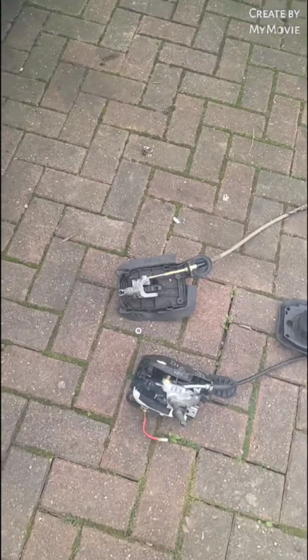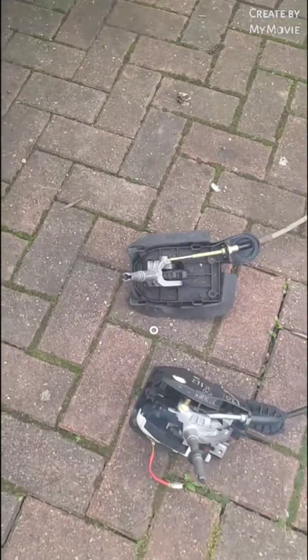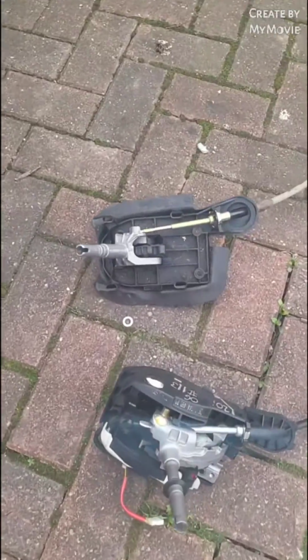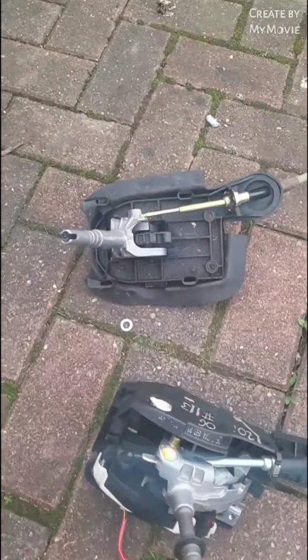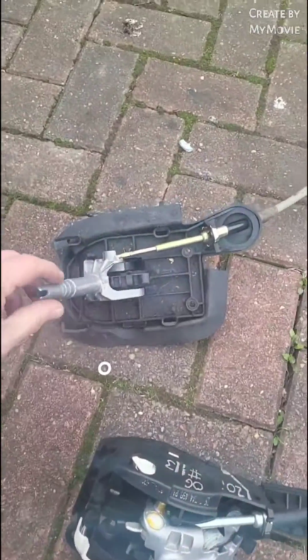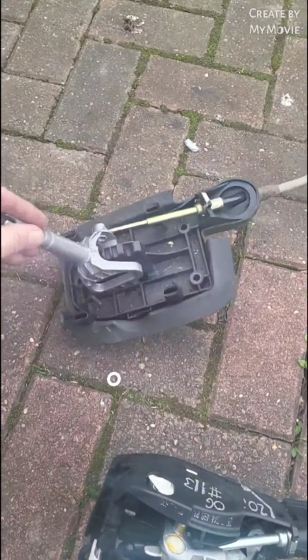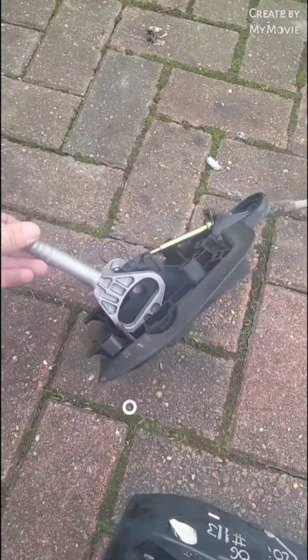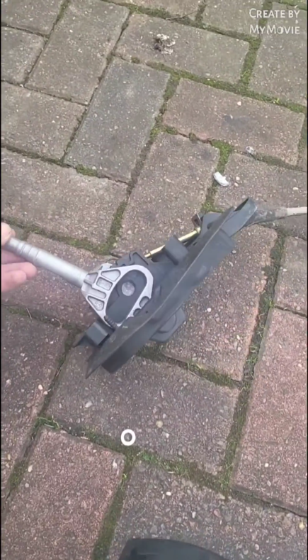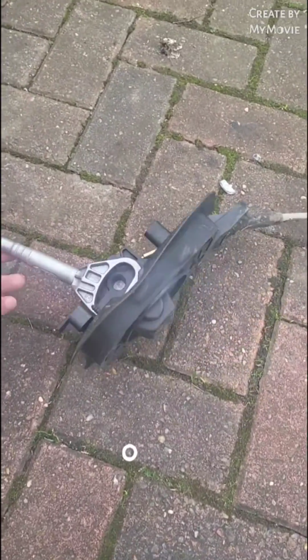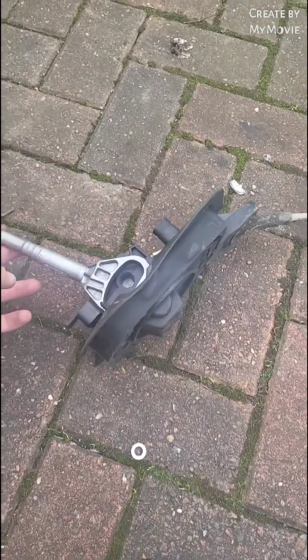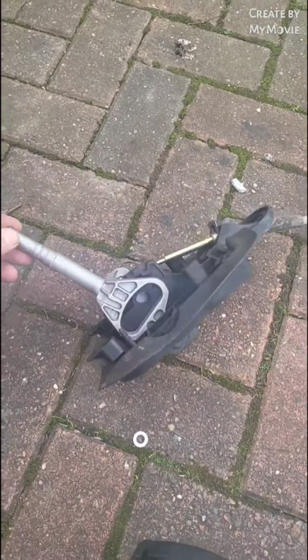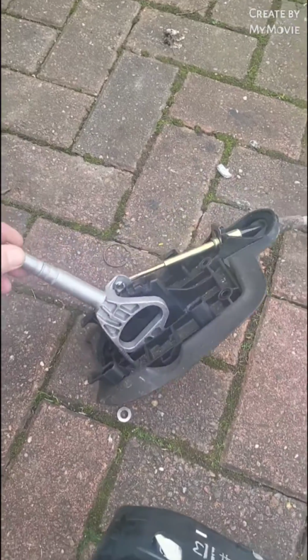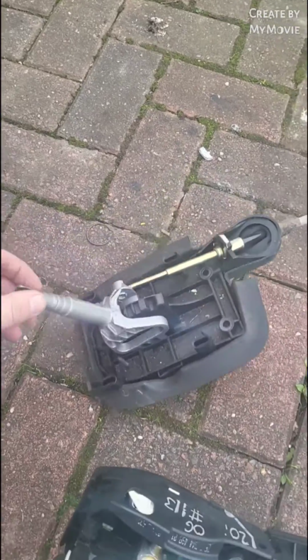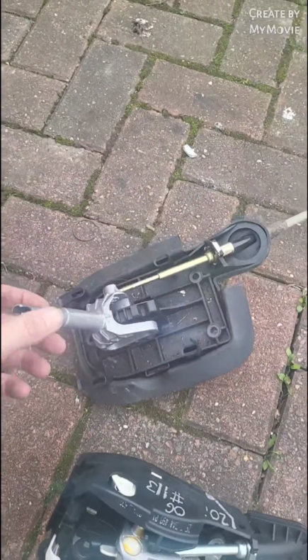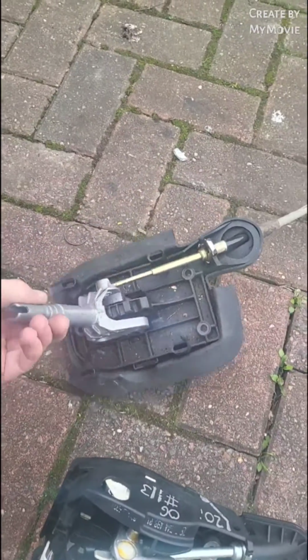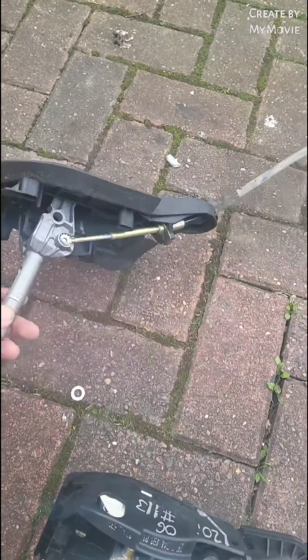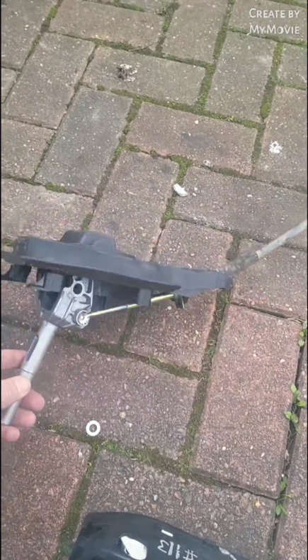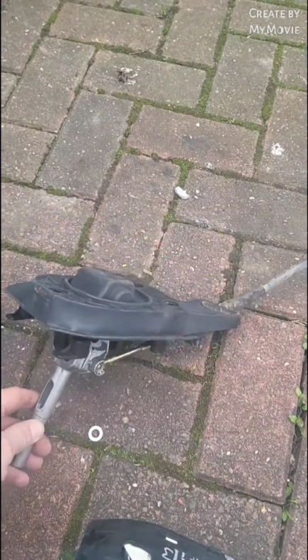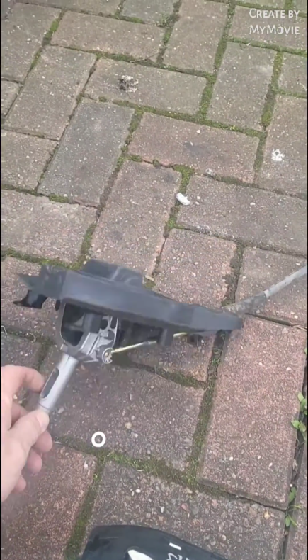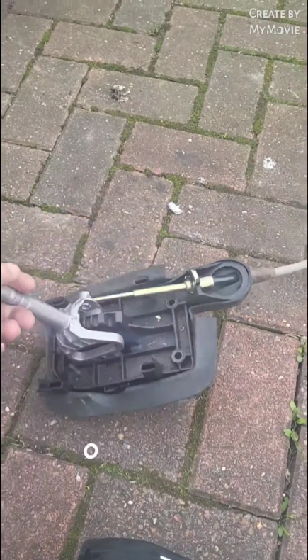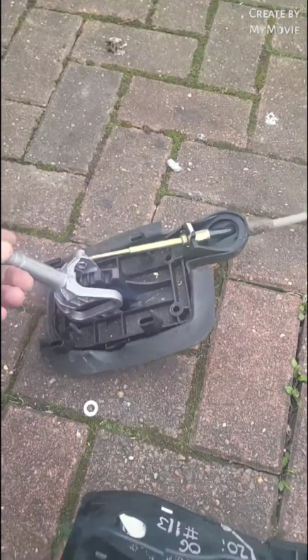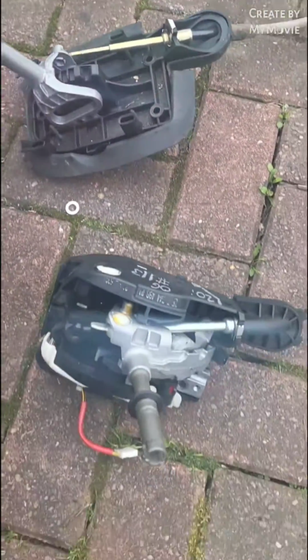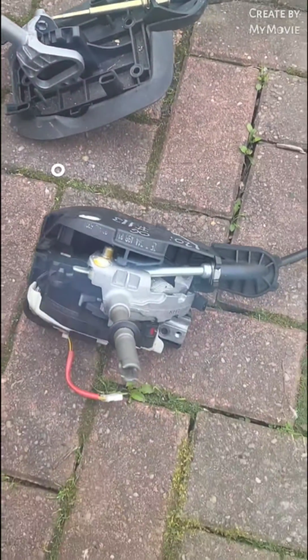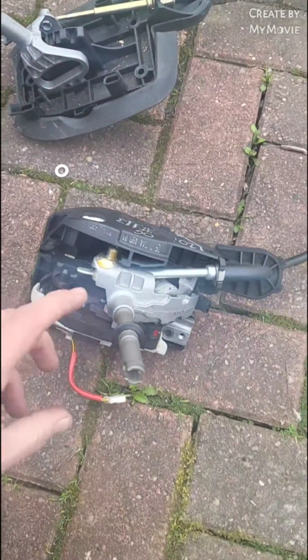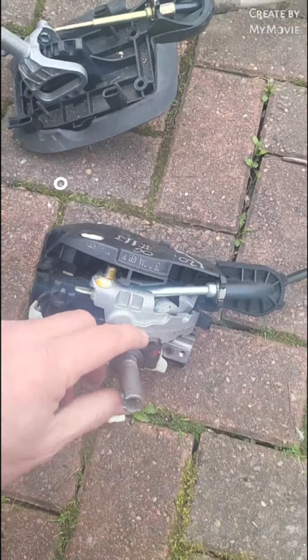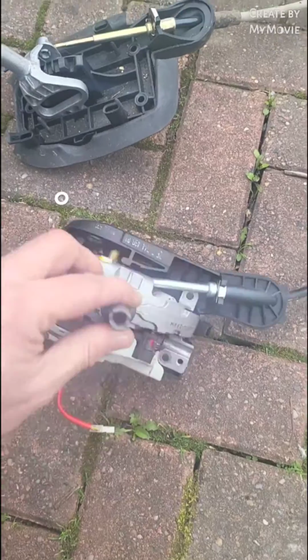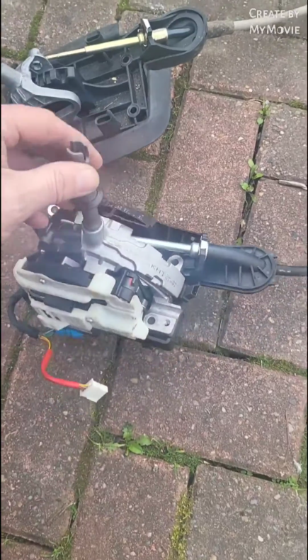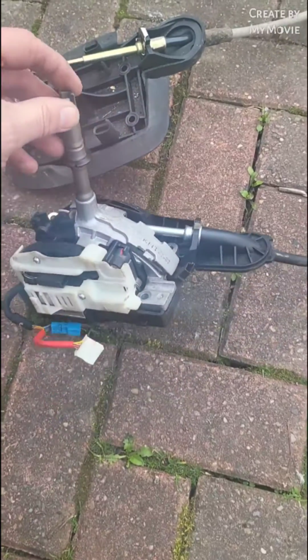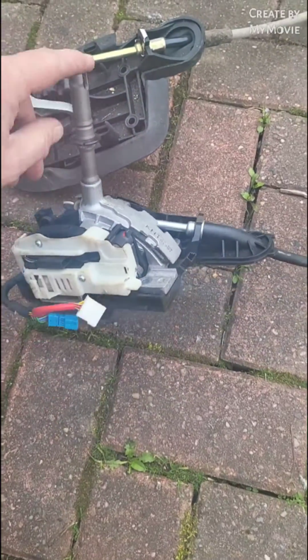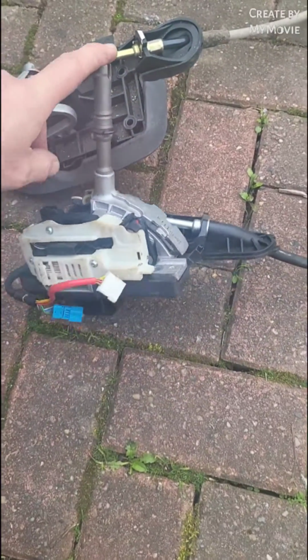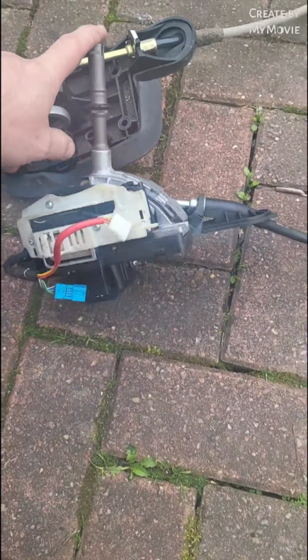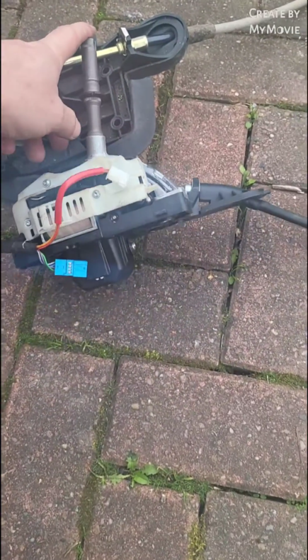Right then, so here we go. Here's the two selectors — that's obviously the standard TD5 selector, and then we have the BMW Tiptronic.